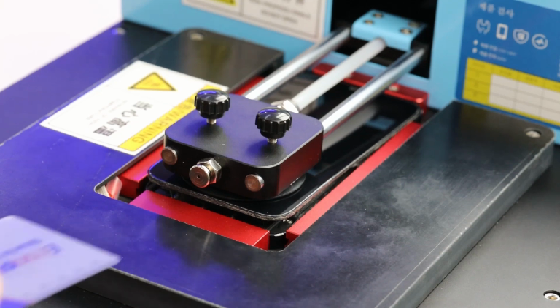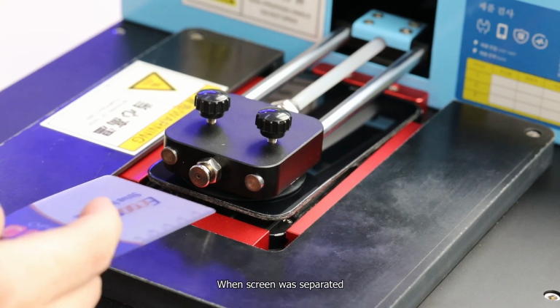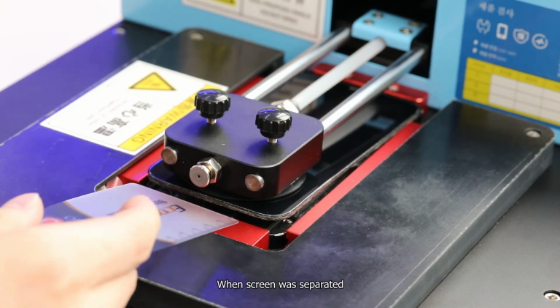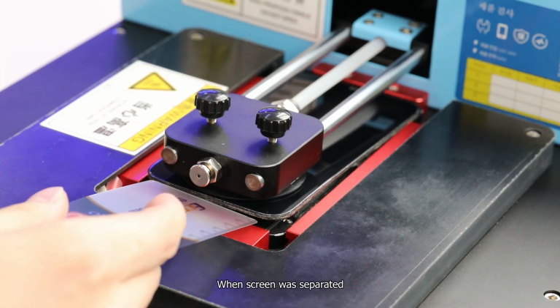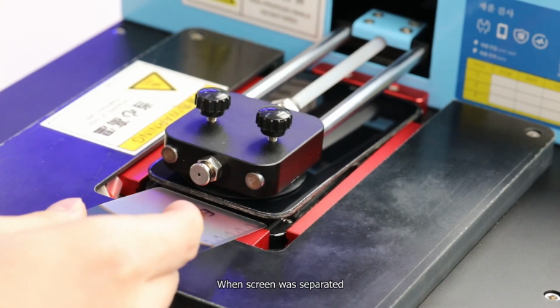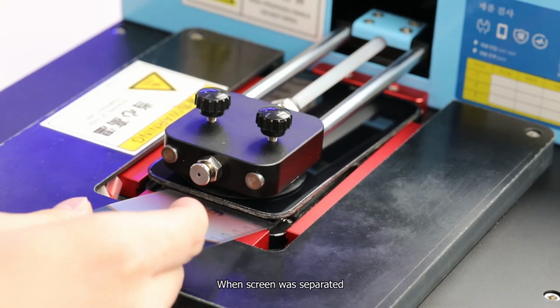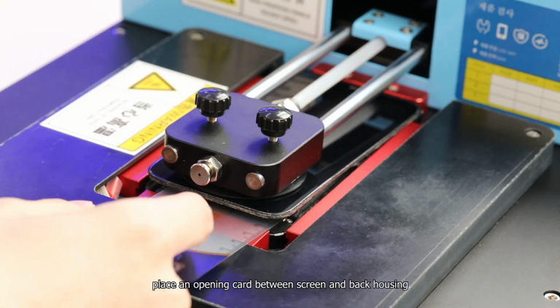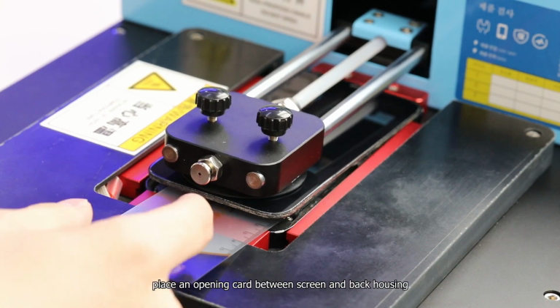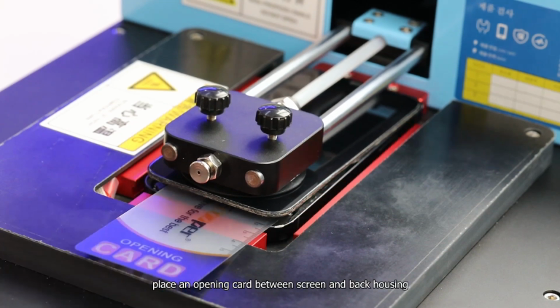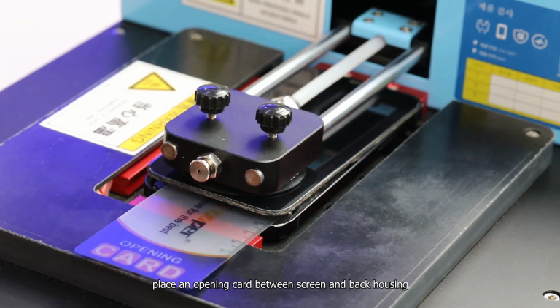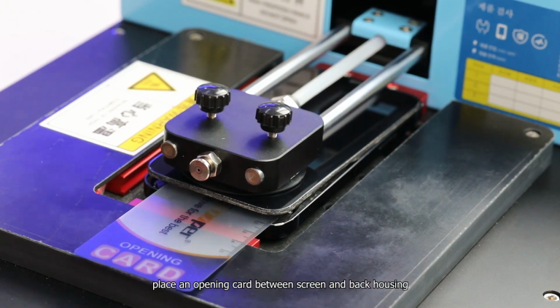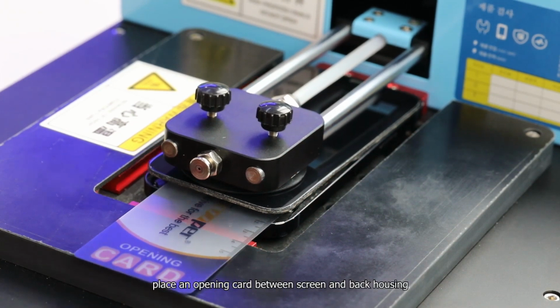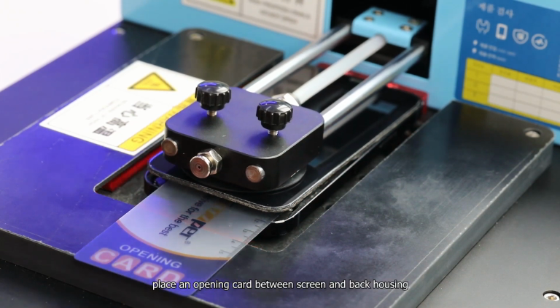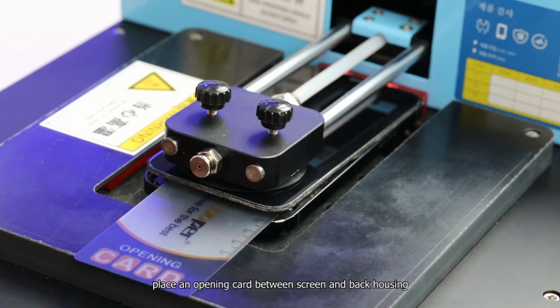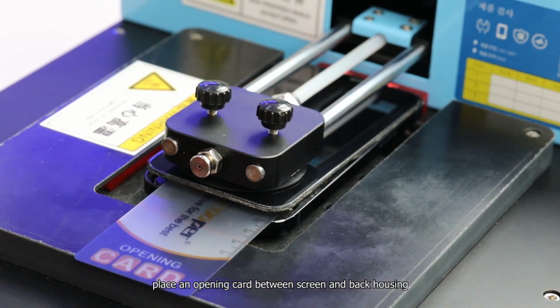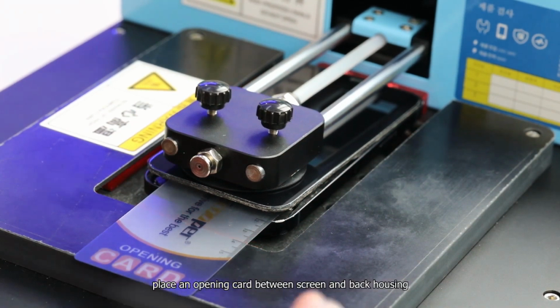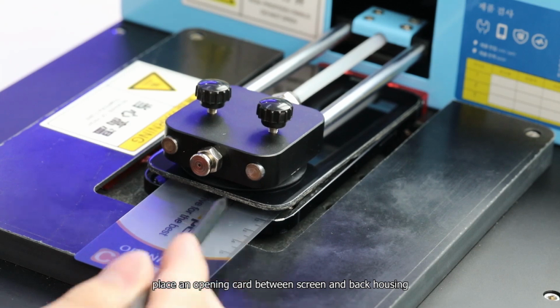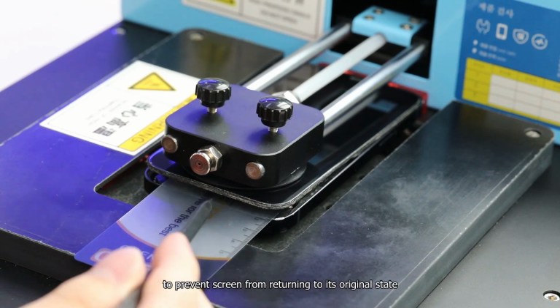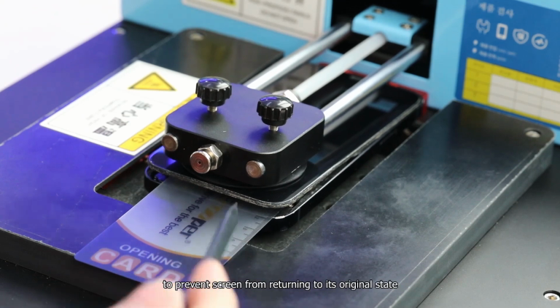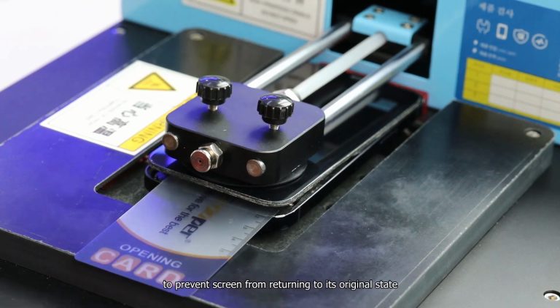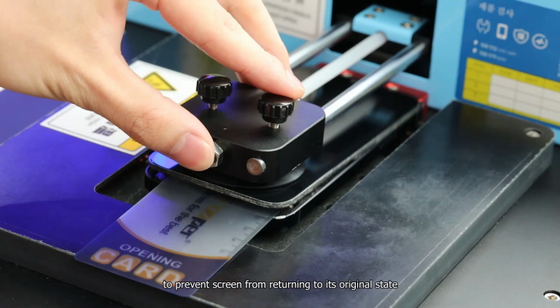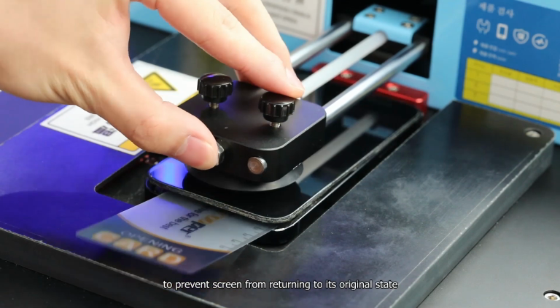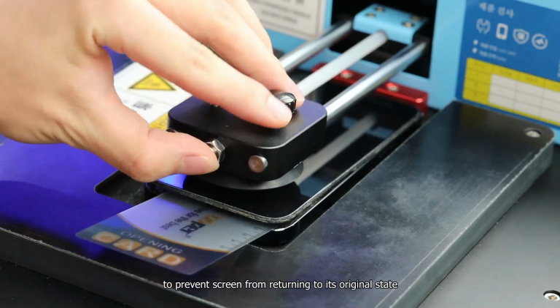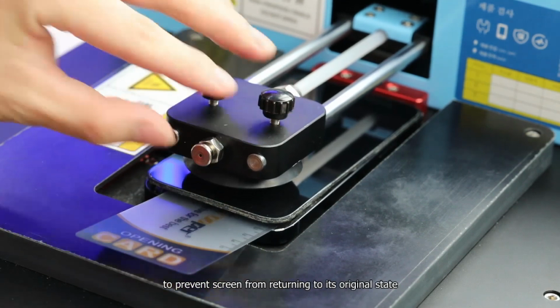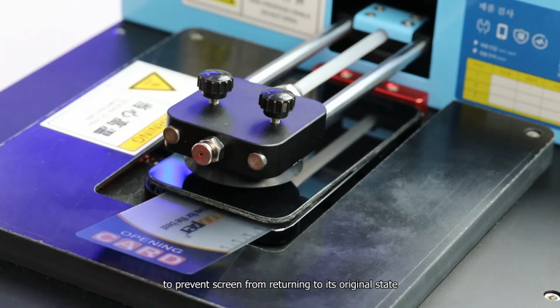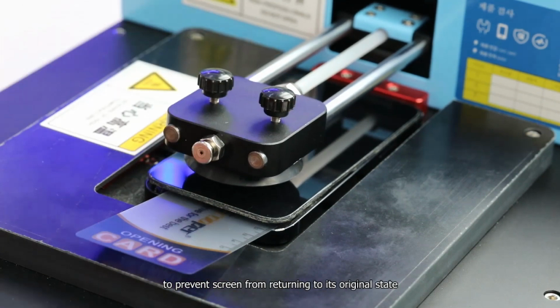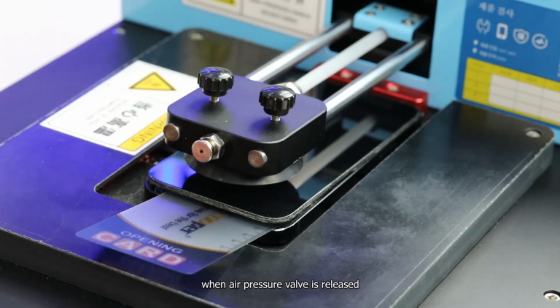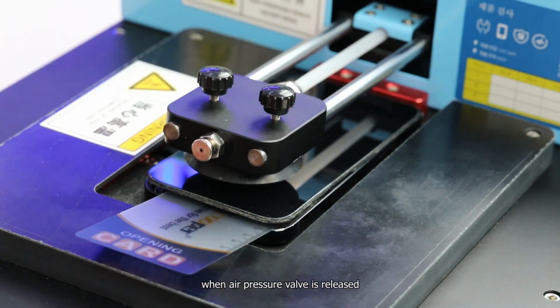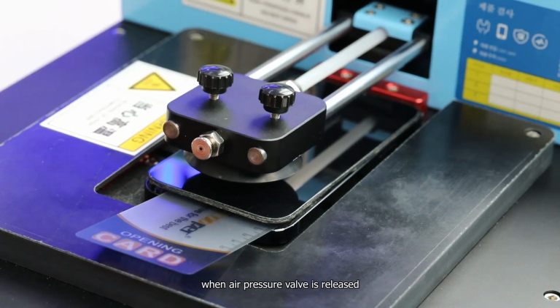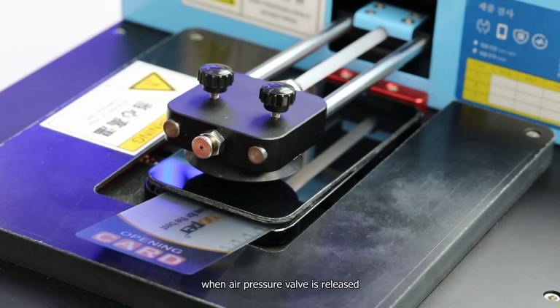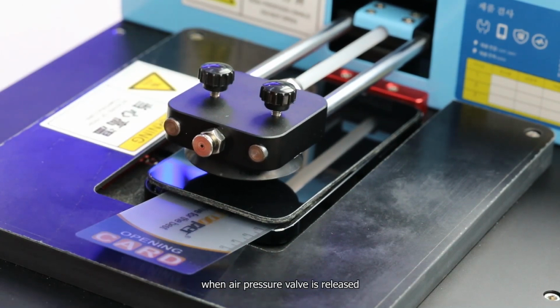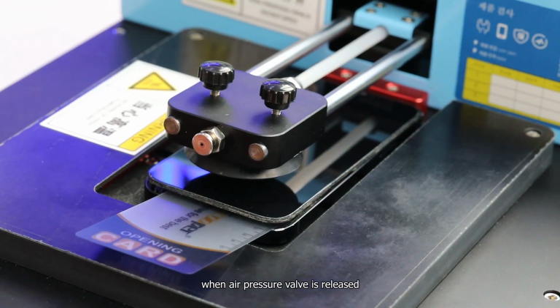When the screen has been separated, place an opening card between the screen and back housing to prevent the screen from returning to its original state when the air pressure valve is released.